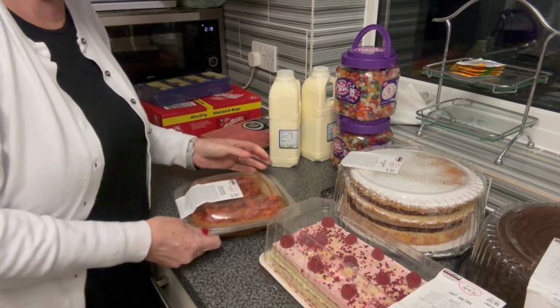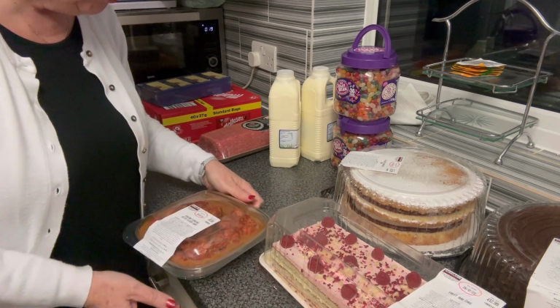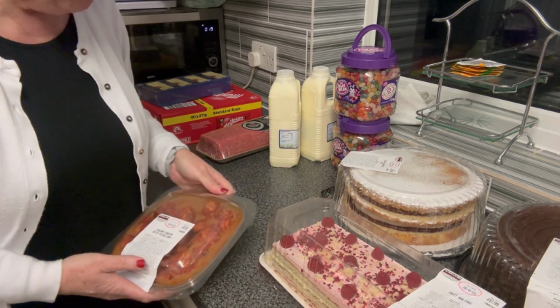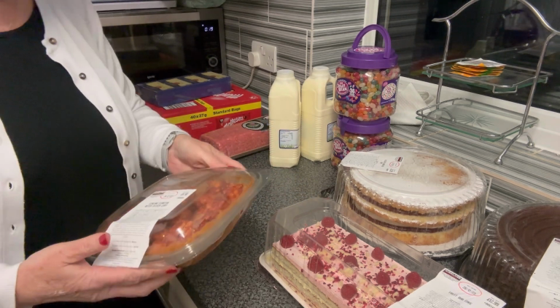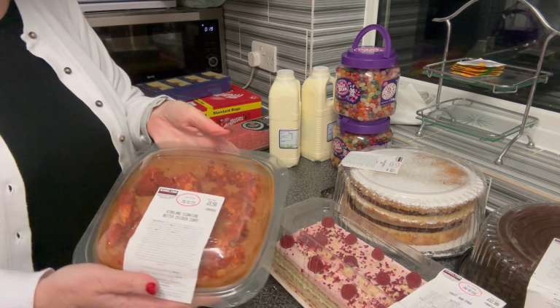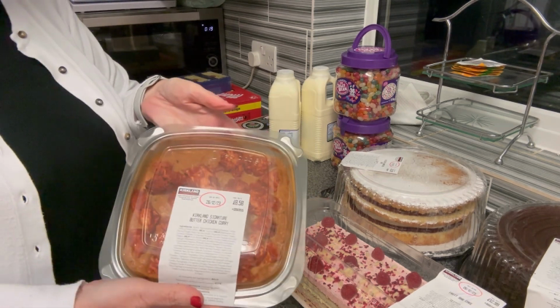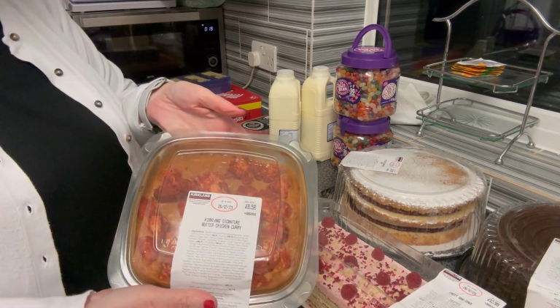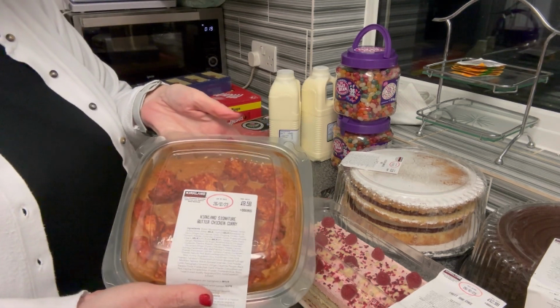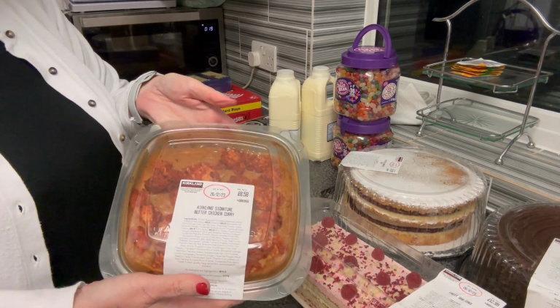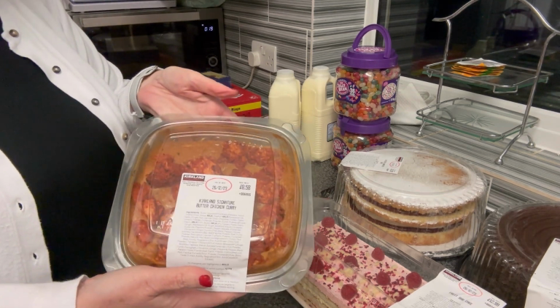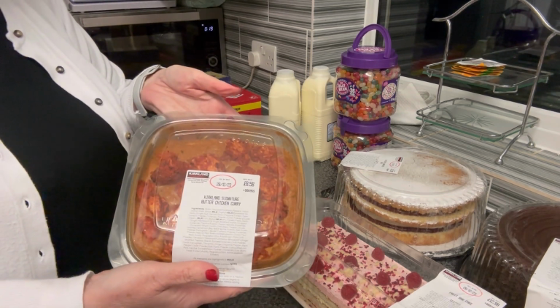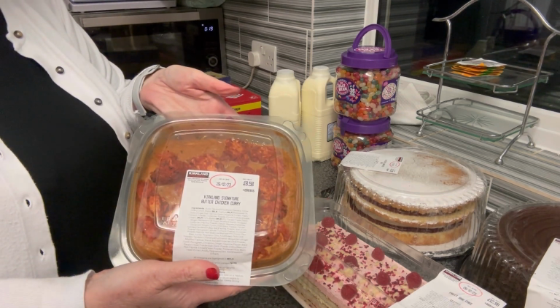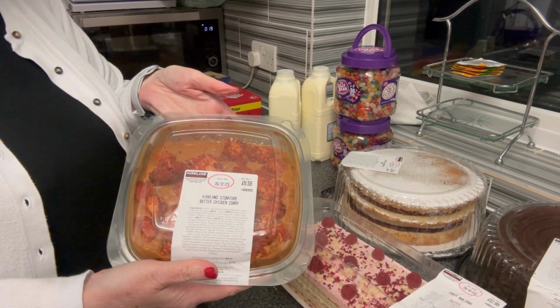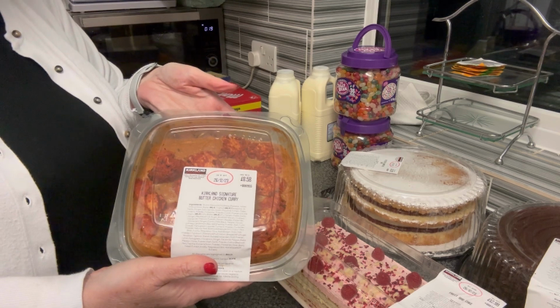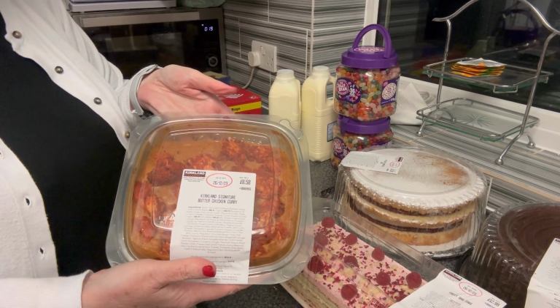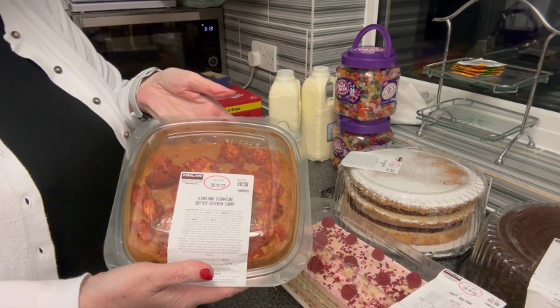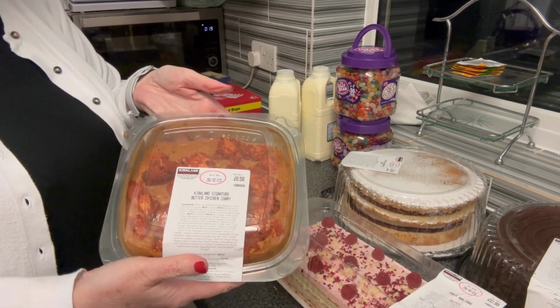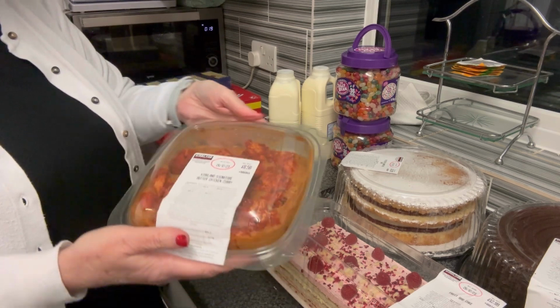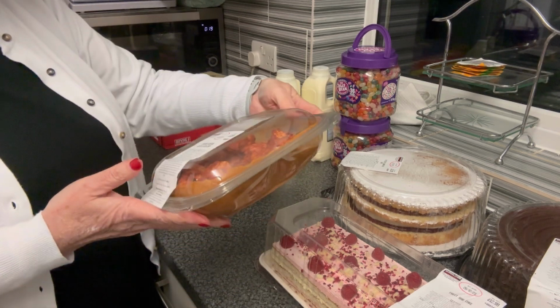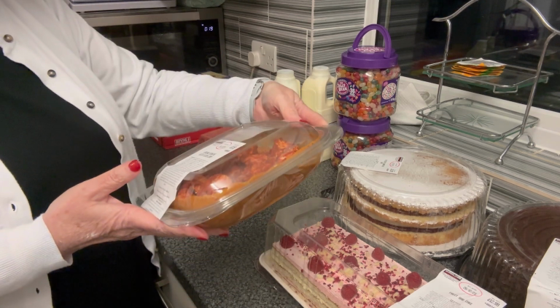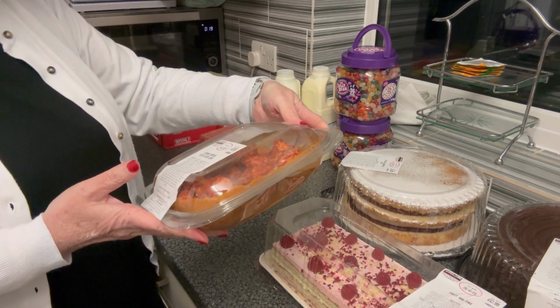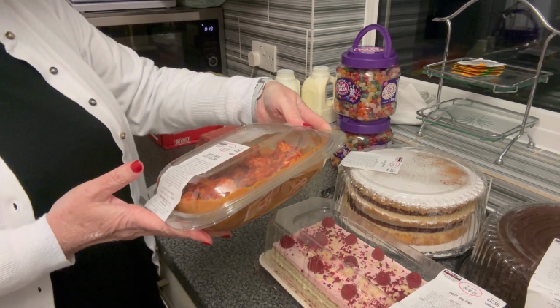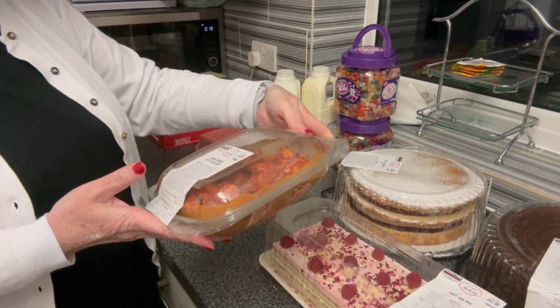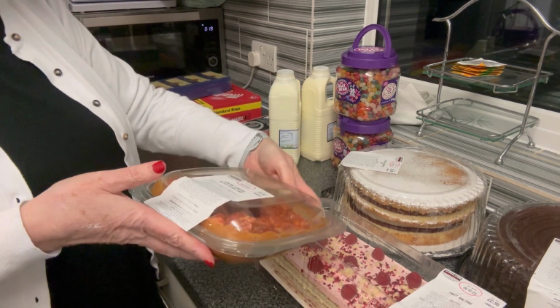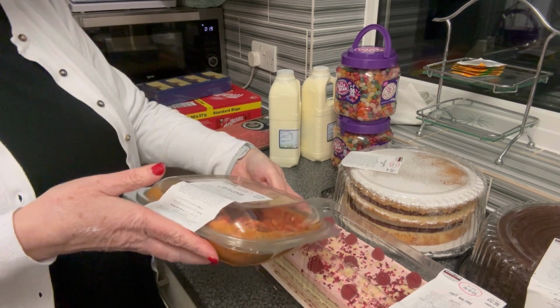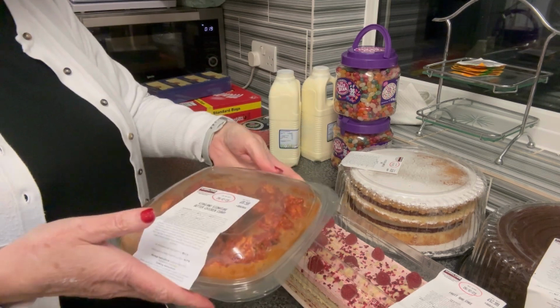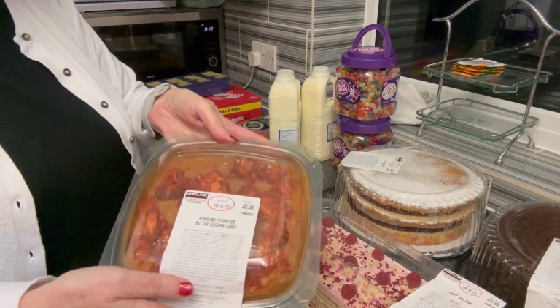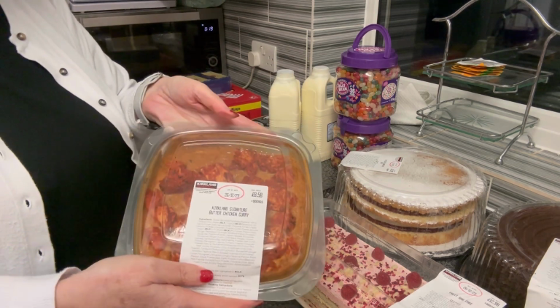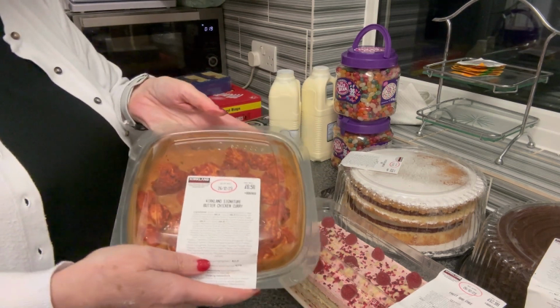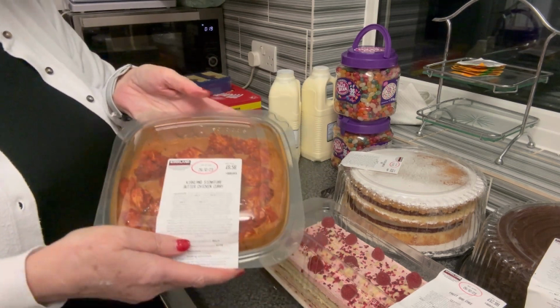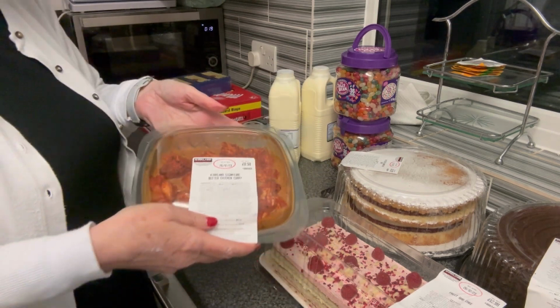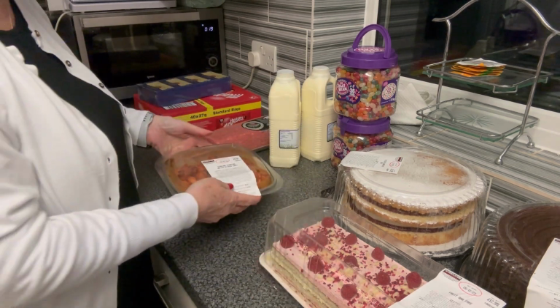For tomorrow night we have got a butter chicken curry. Butter chicken is one of the ones we like - it's not hot. It's dated the 26th but we're going to have that tomorrow night with rice and naan breads.